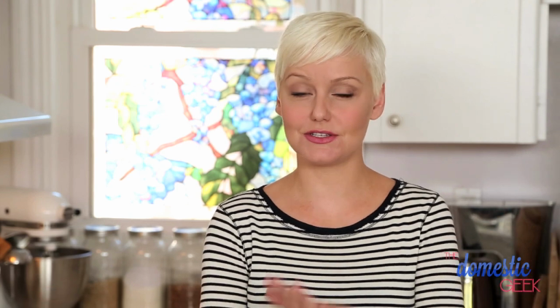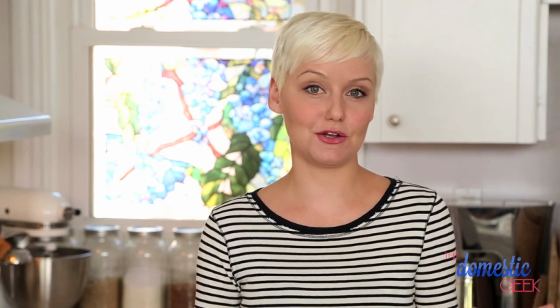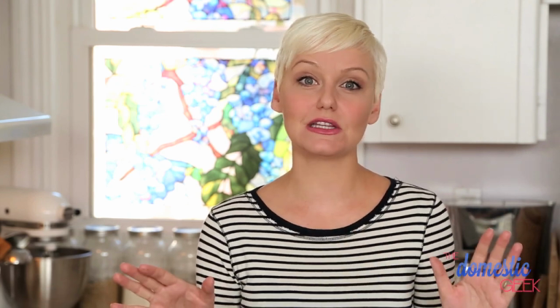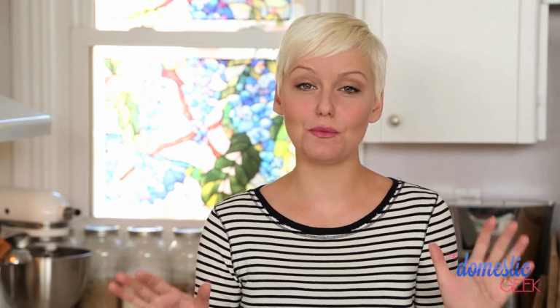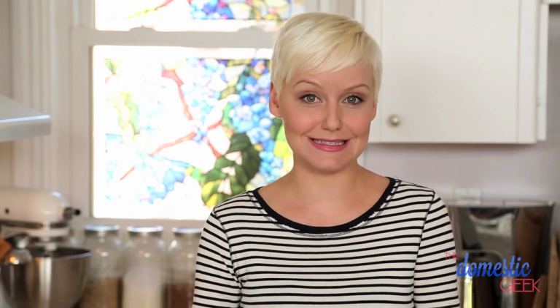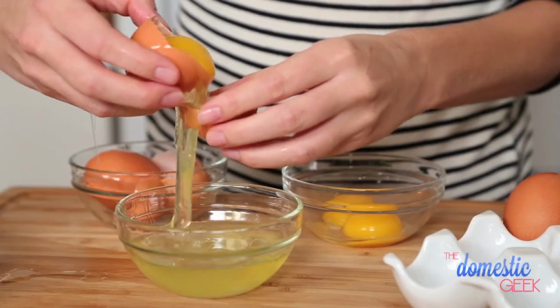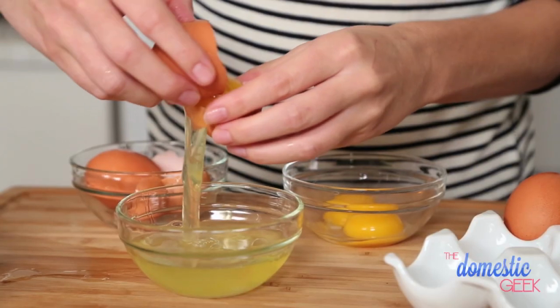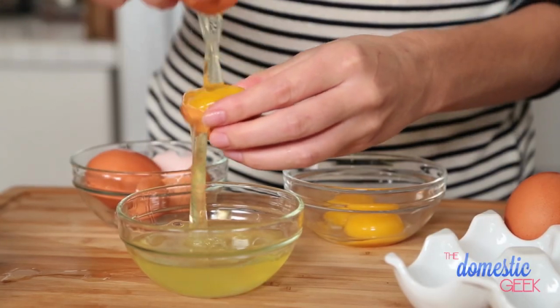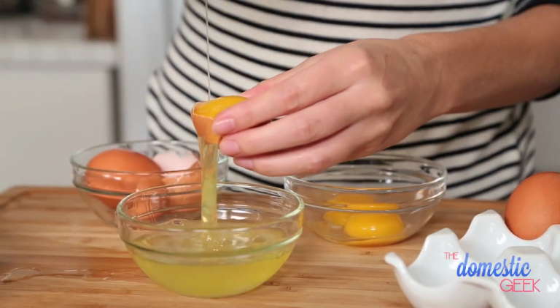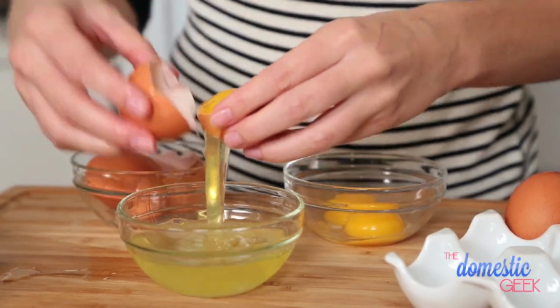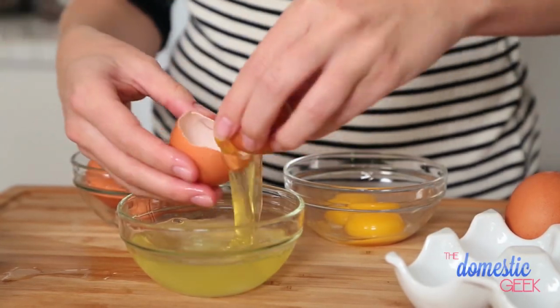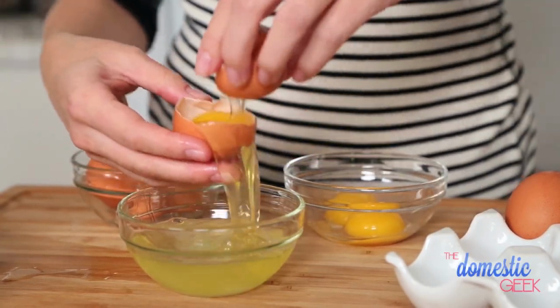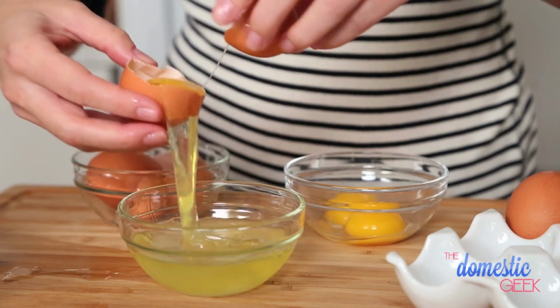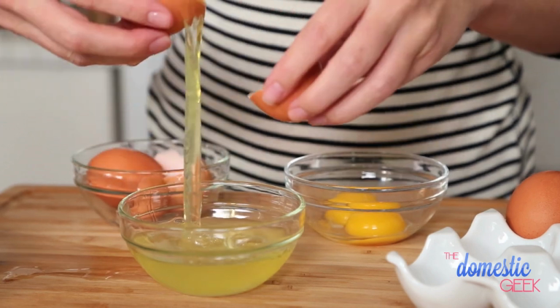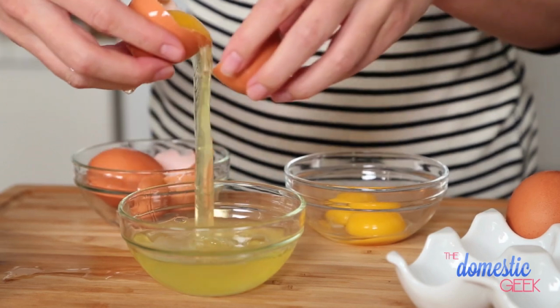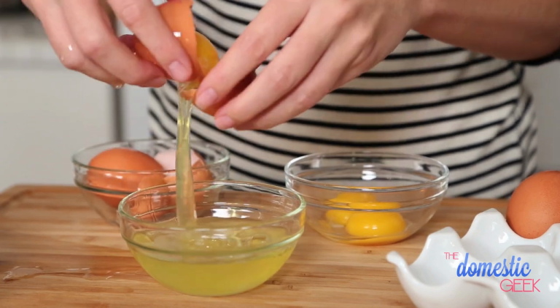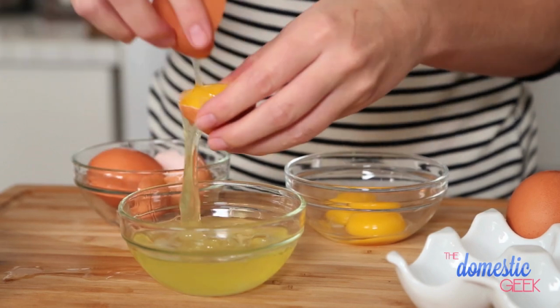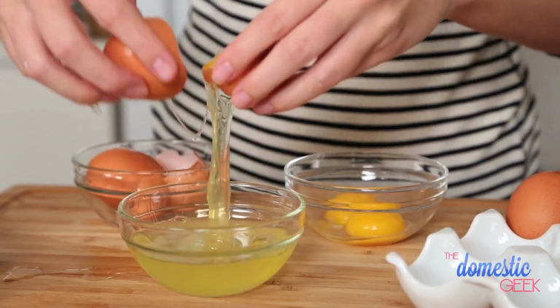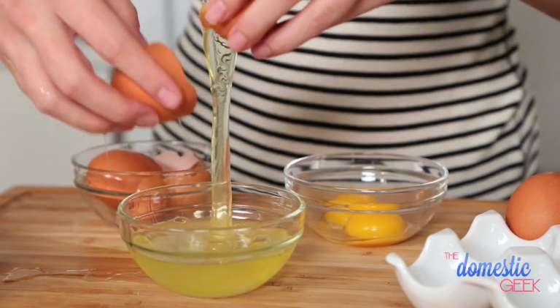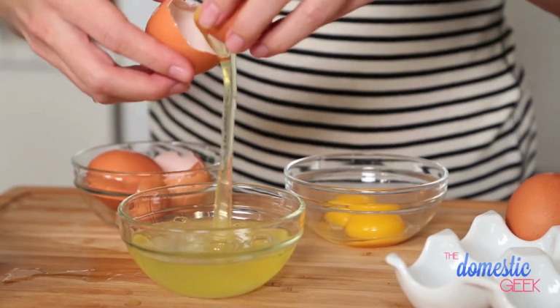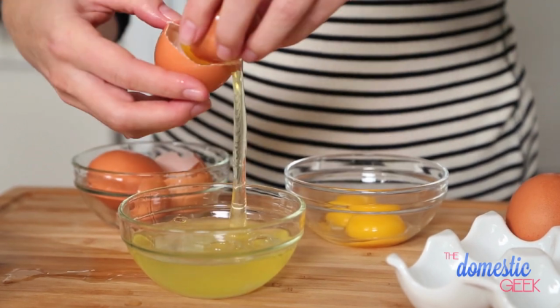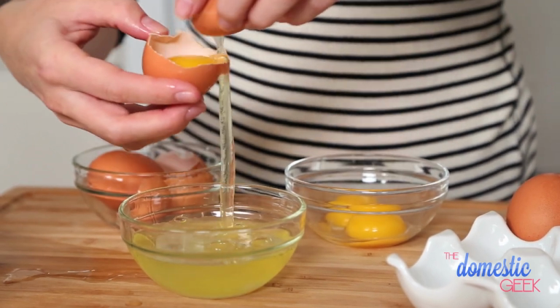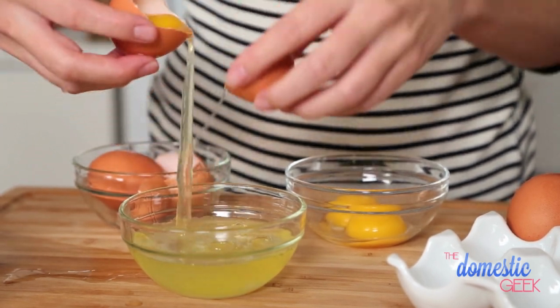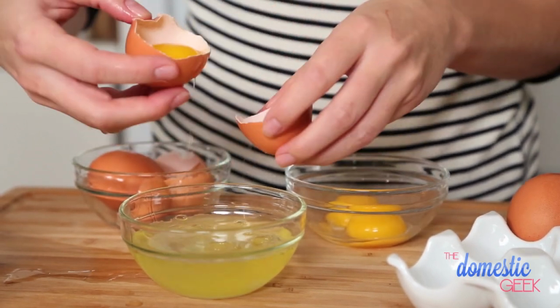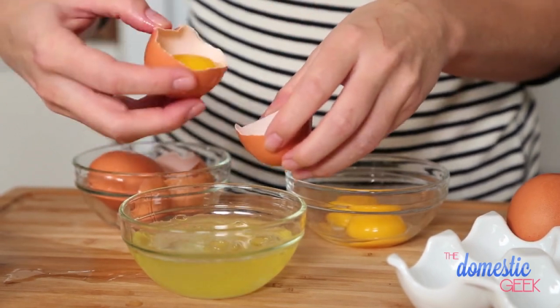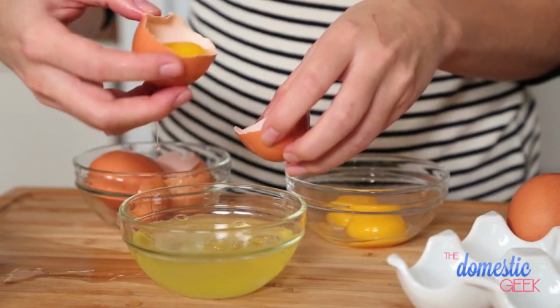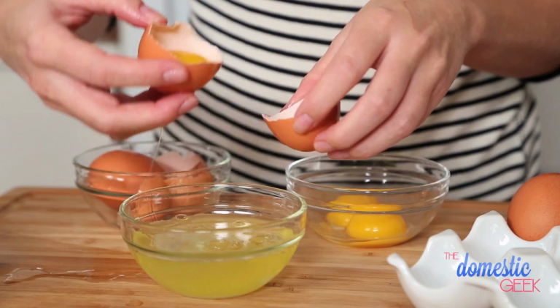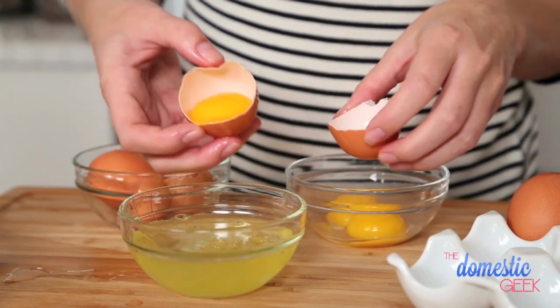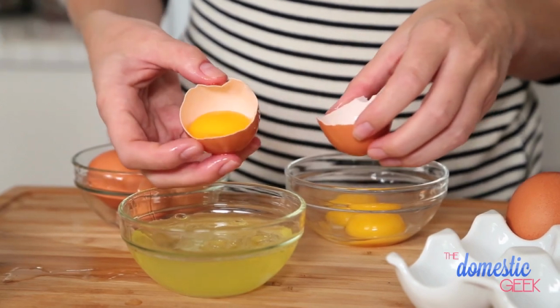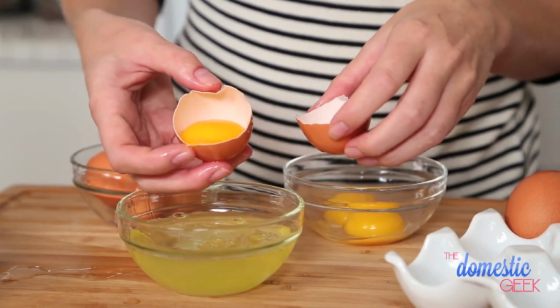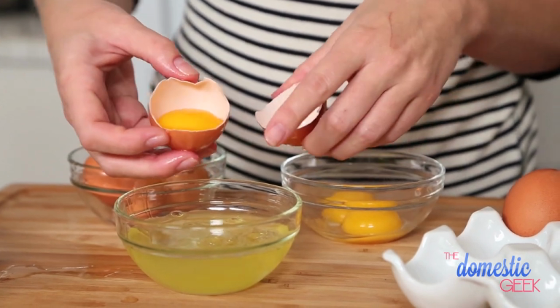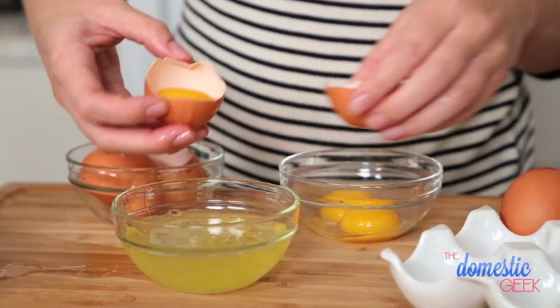That's just going to make your life a little bit easier. The best way to separate an egg is just going back and forth between the two until you've got the yolk left over in the shell and the white in the bowl.